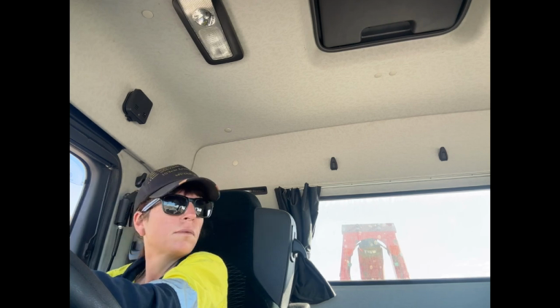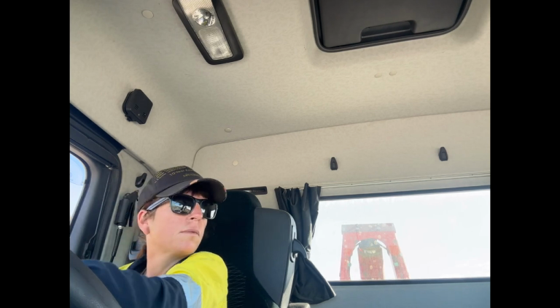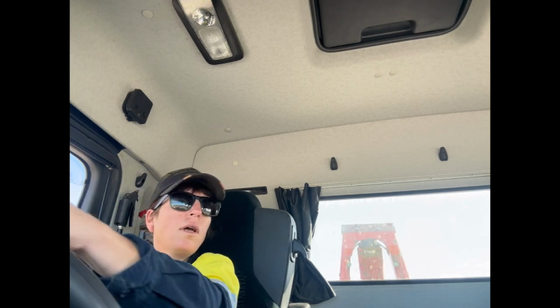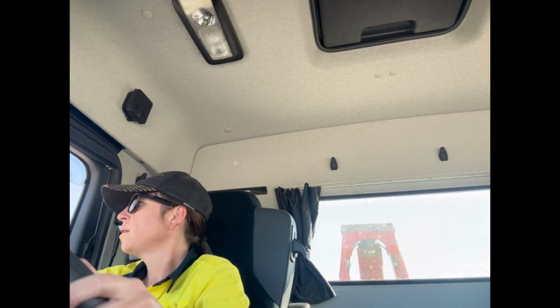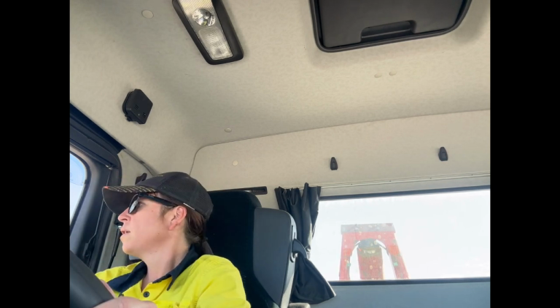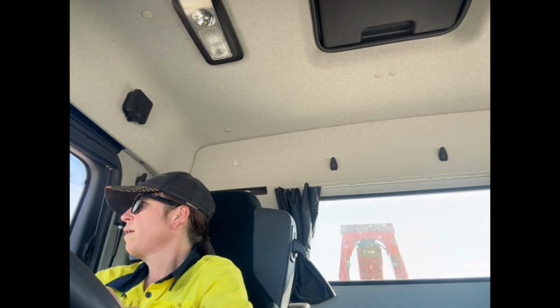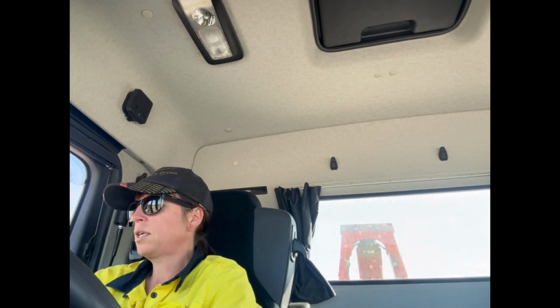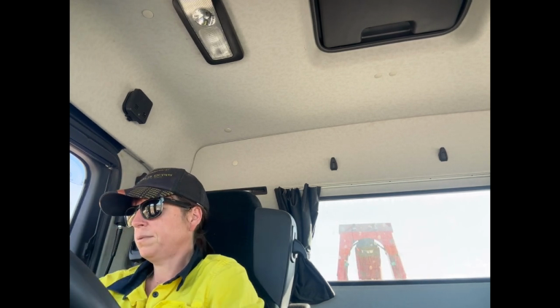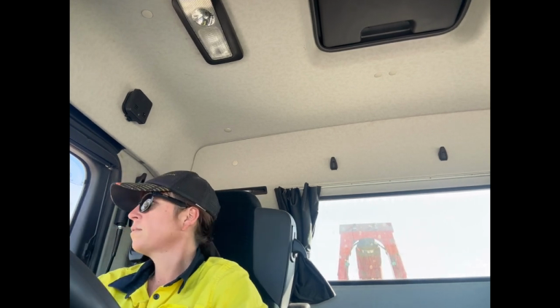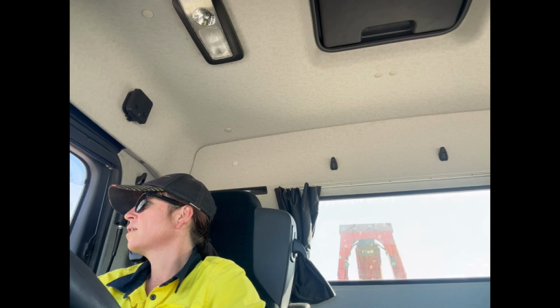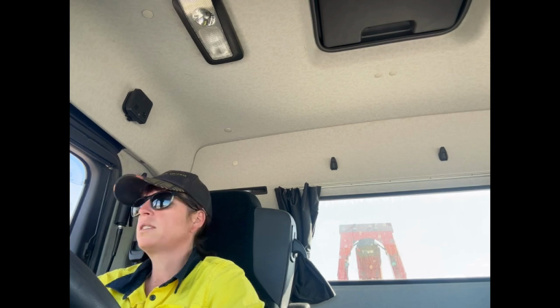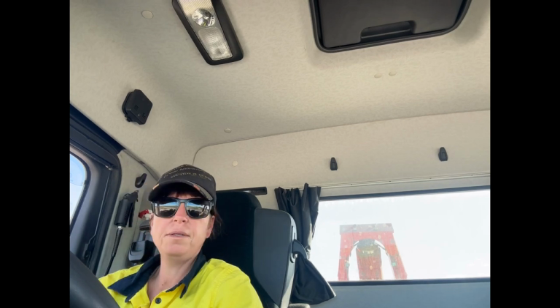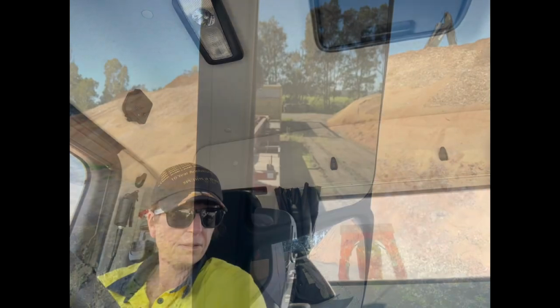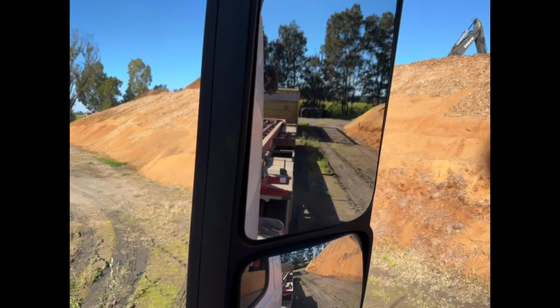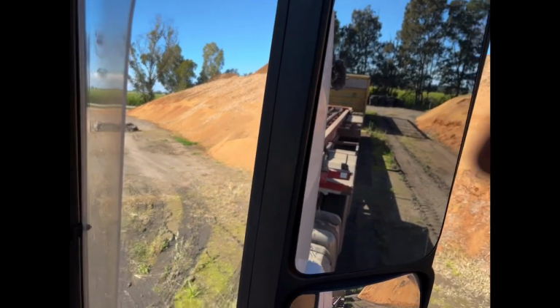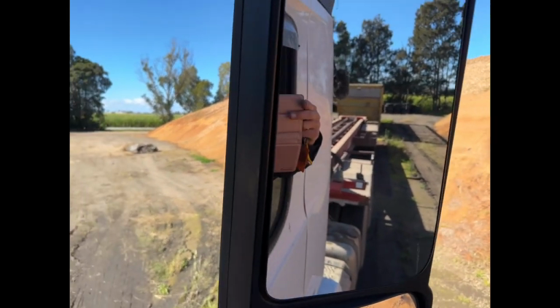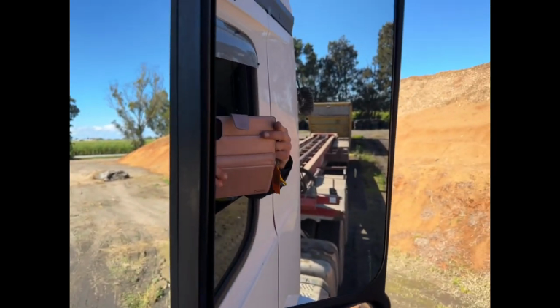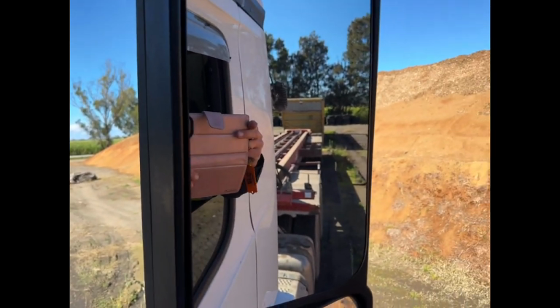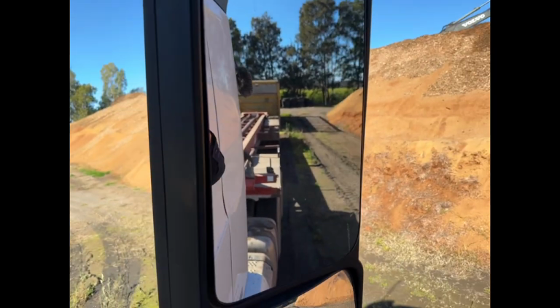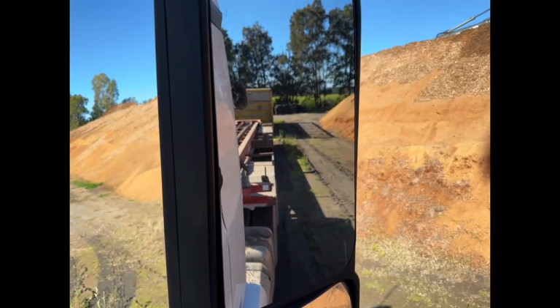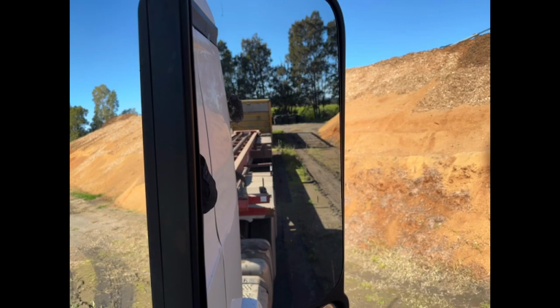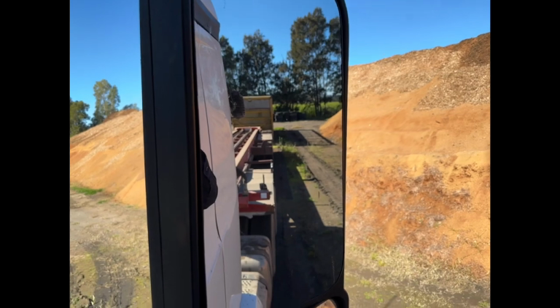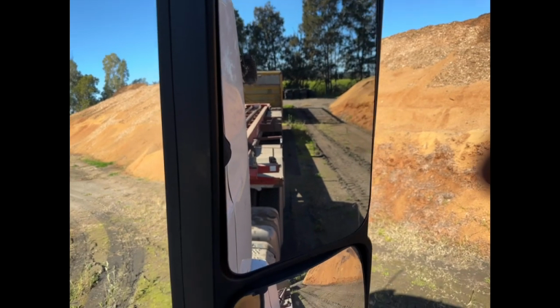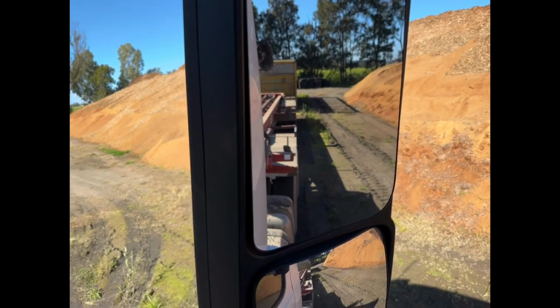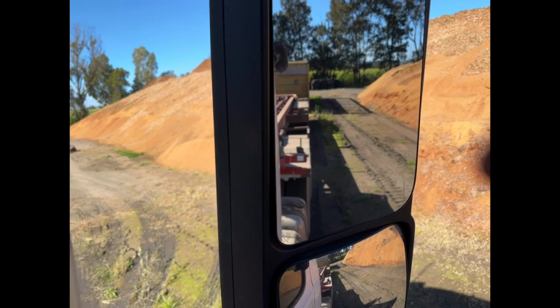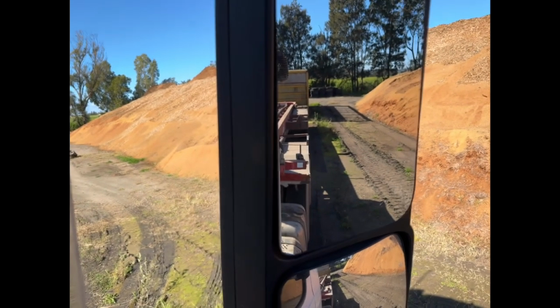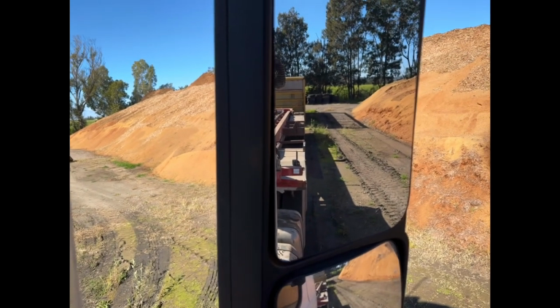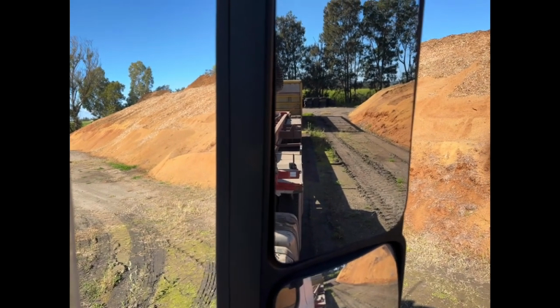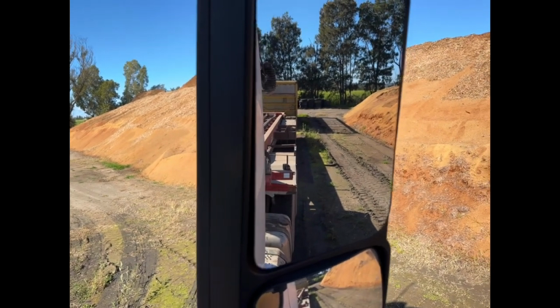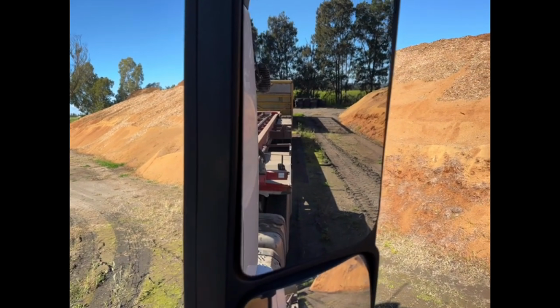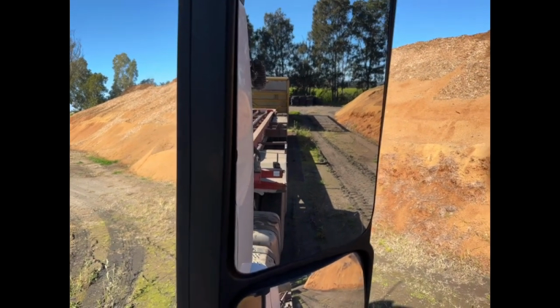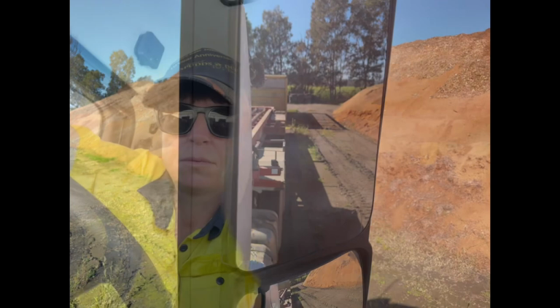That first go doesn't always happen. That gives you an idea of how bang on you've got to be — completely square and dead centre so I can get onto the hook.